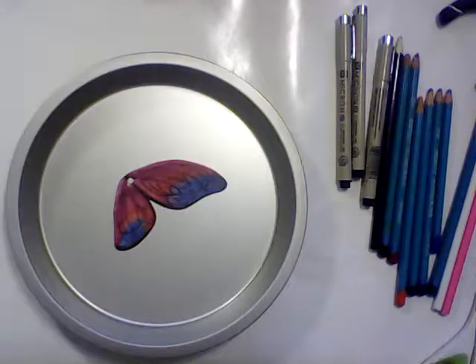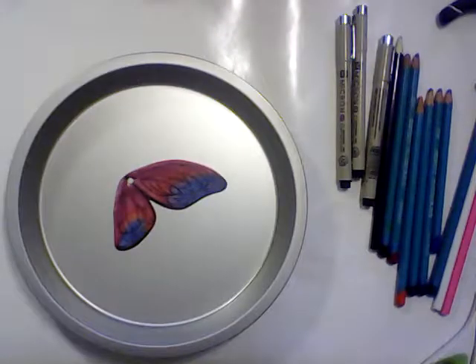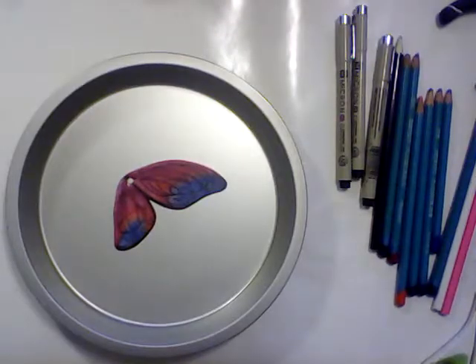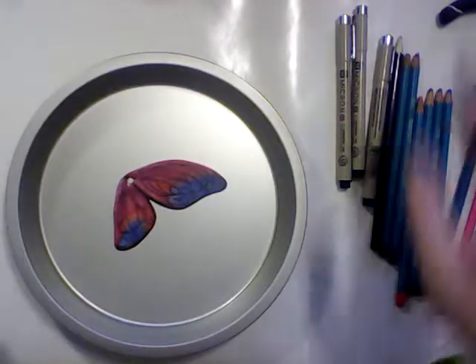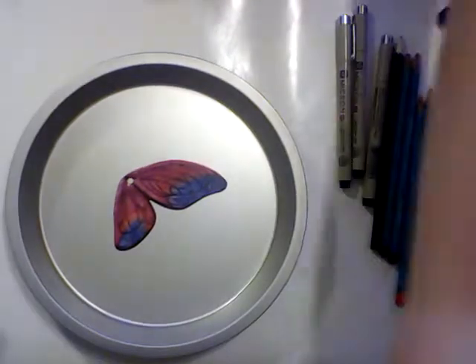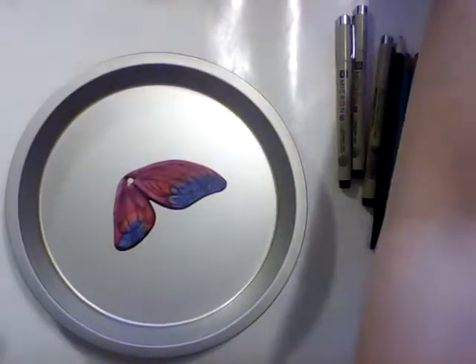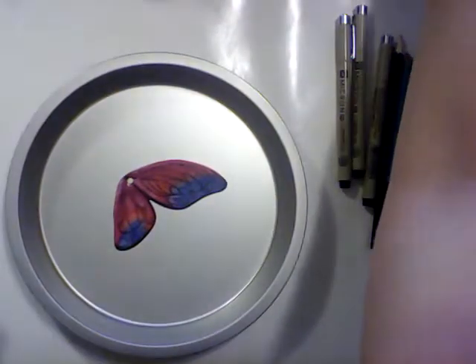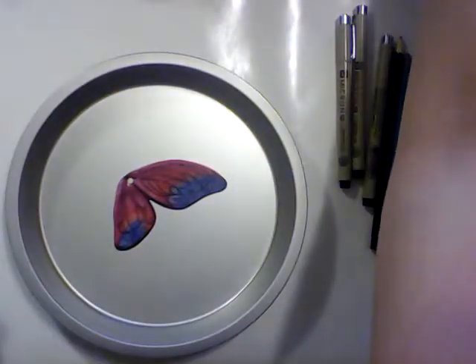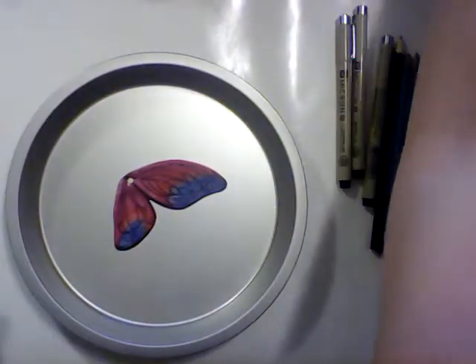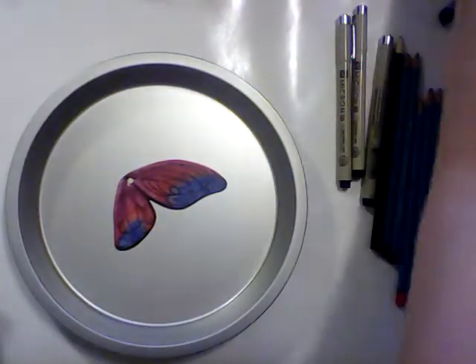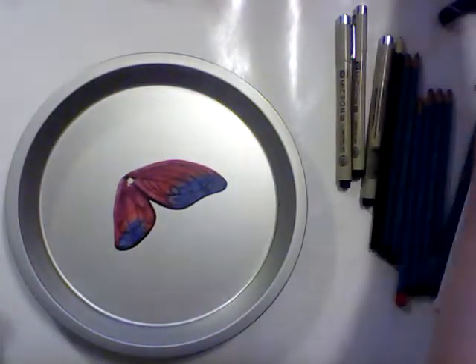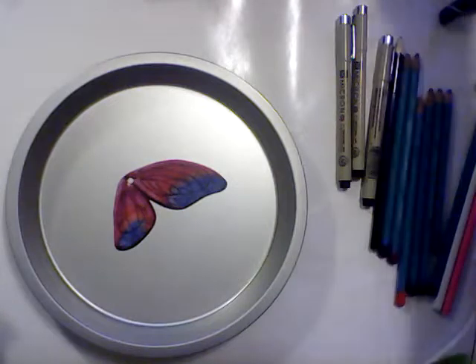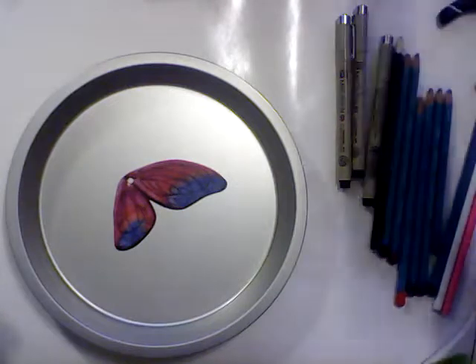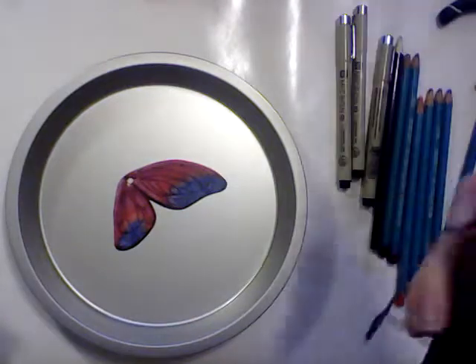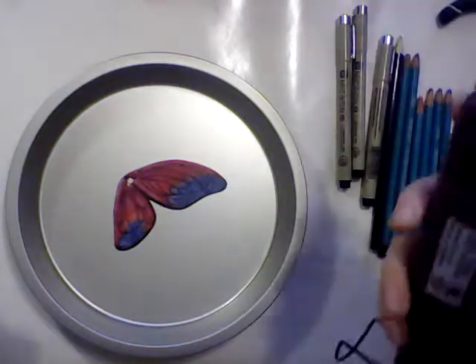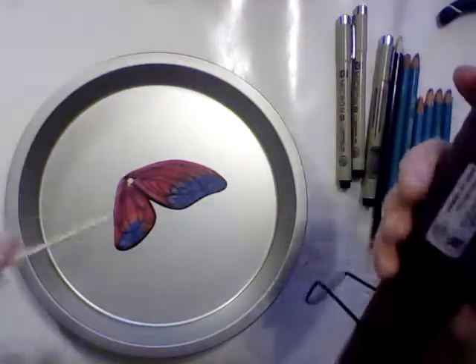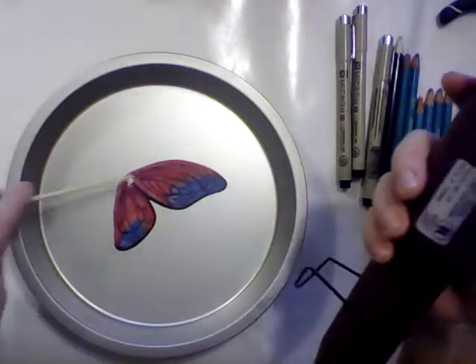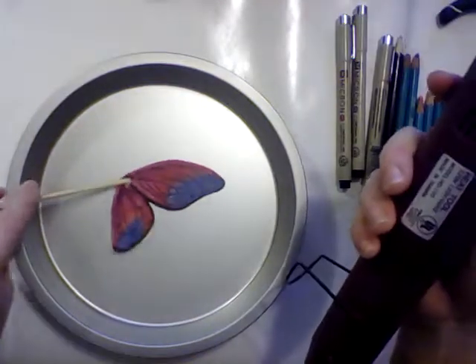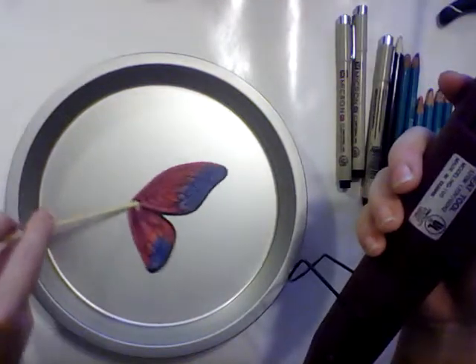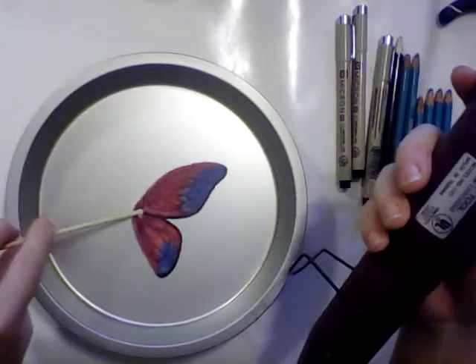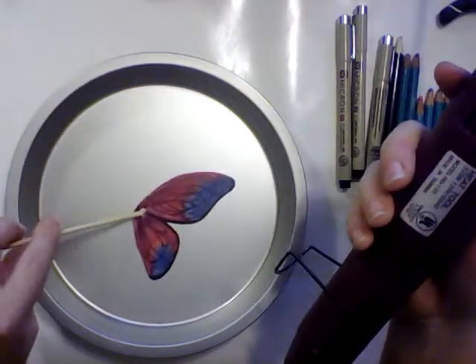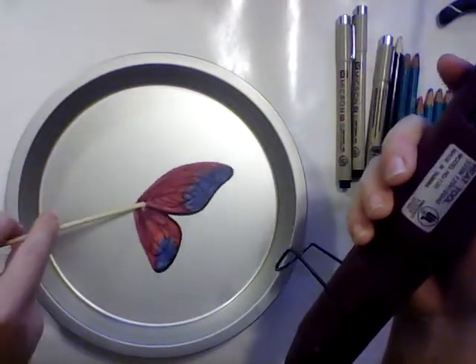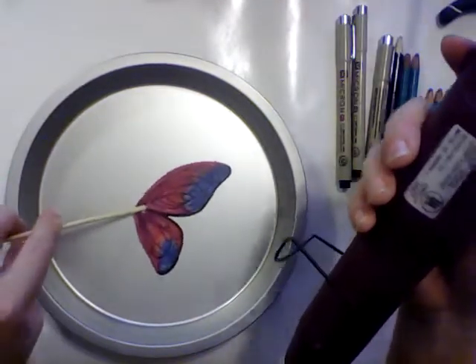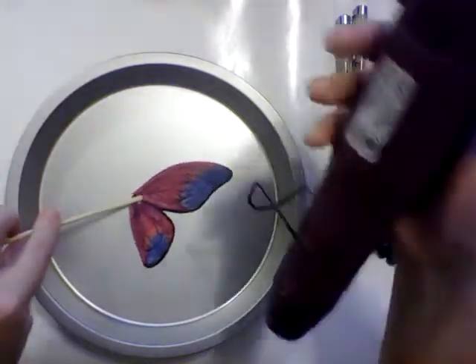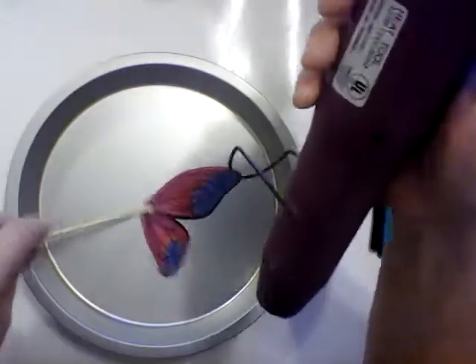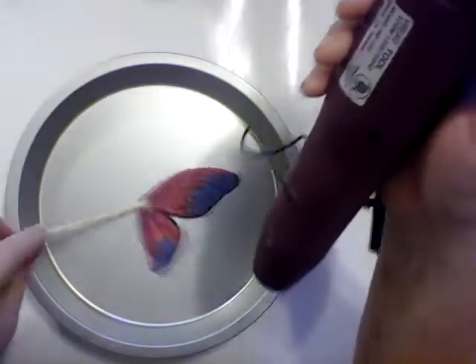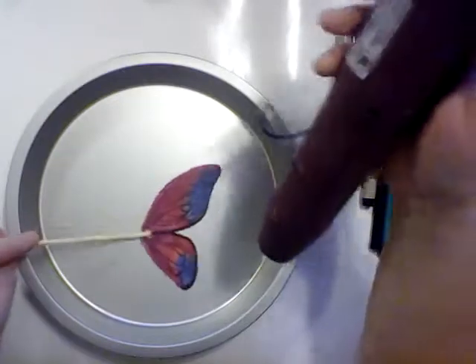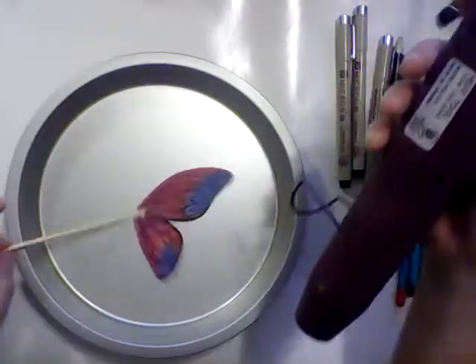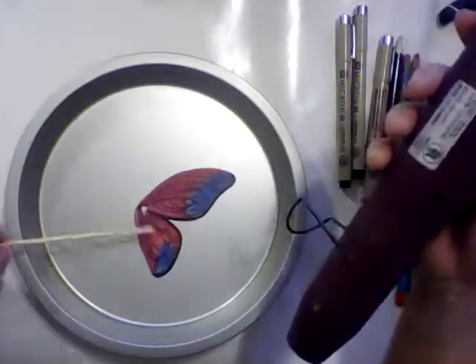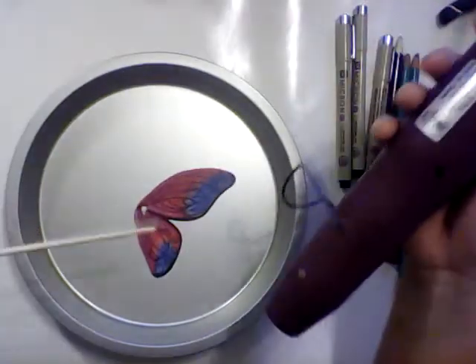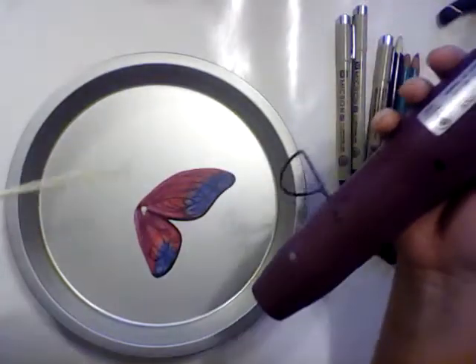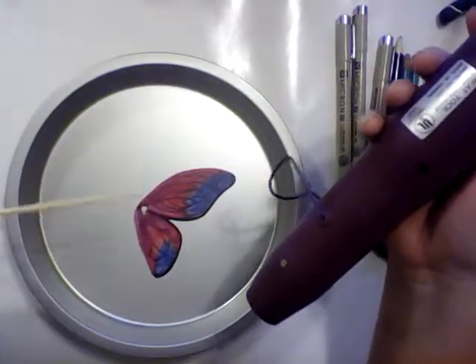Now let's shrink it. Remember last time I did an earring, I did not remember to put a hole in it first — but I remembered this time. I'm getting better at this, you guys.